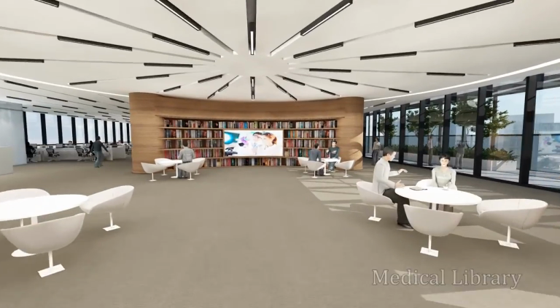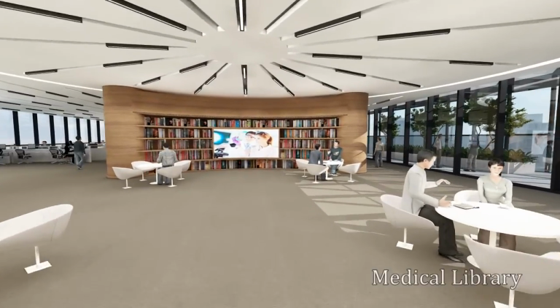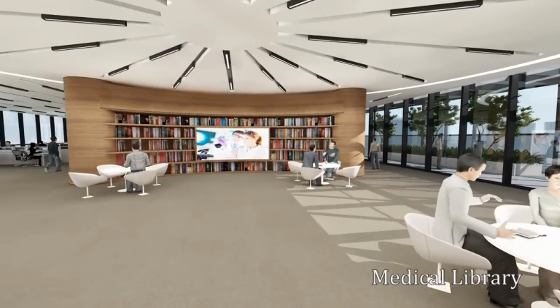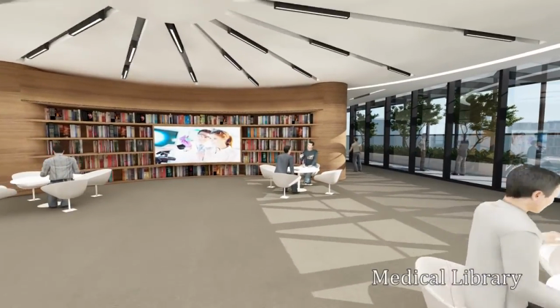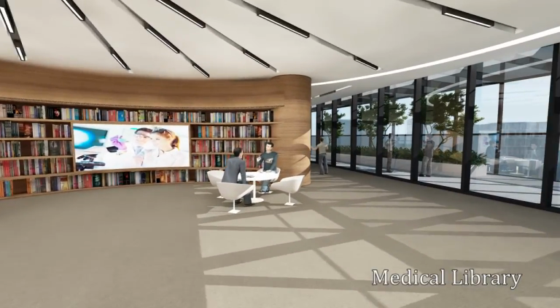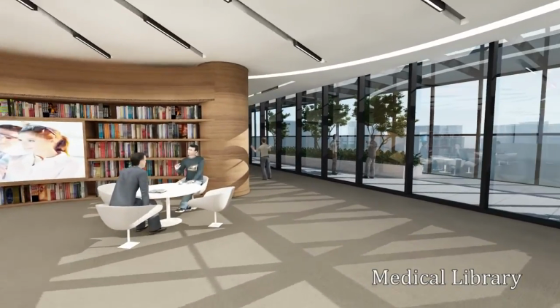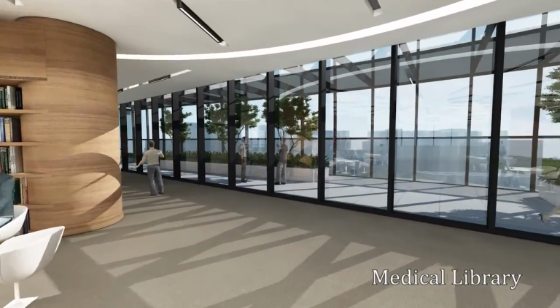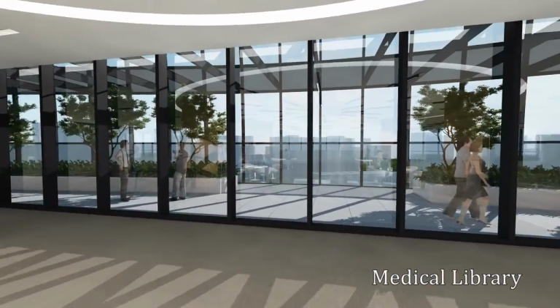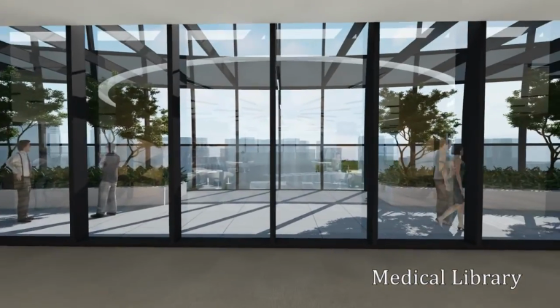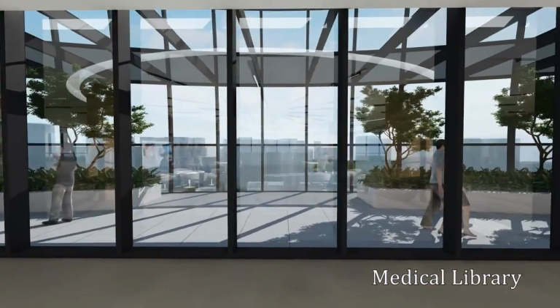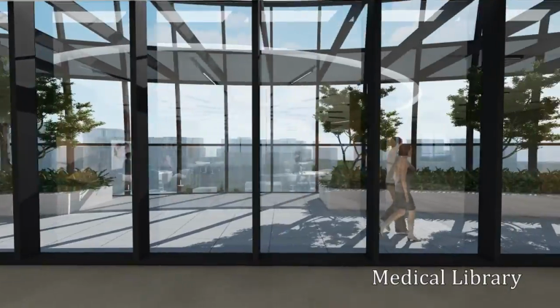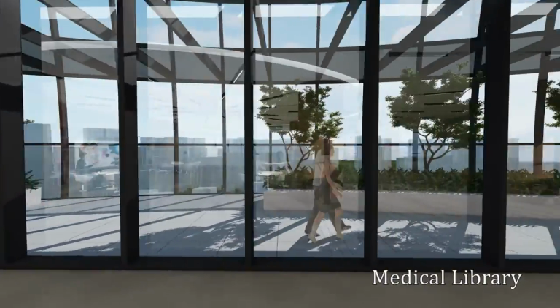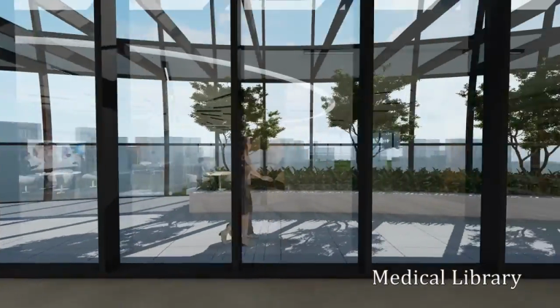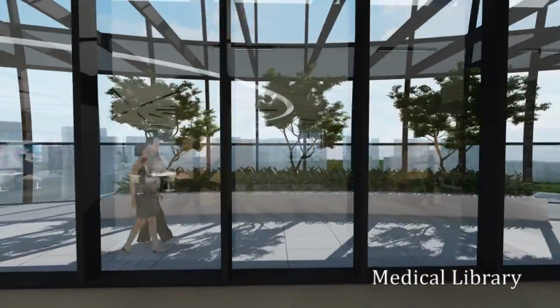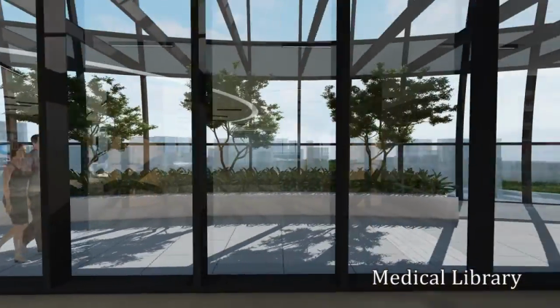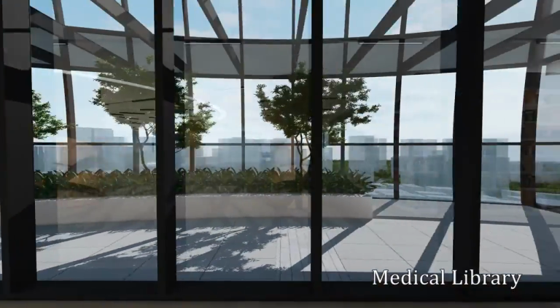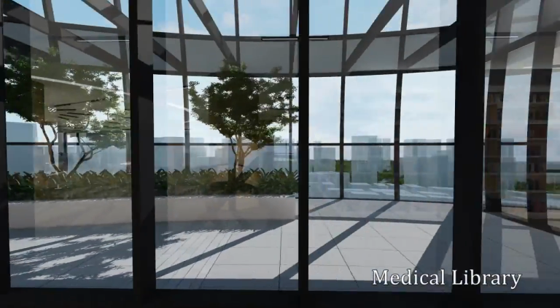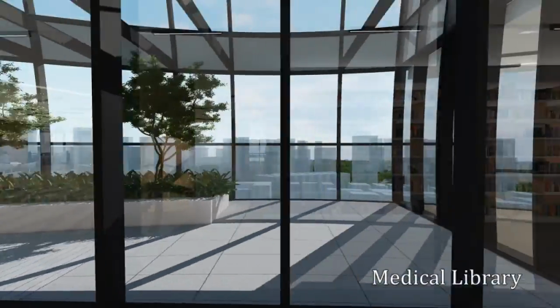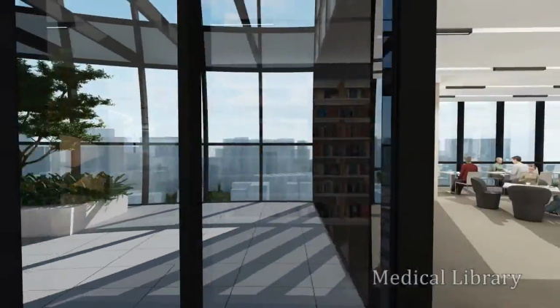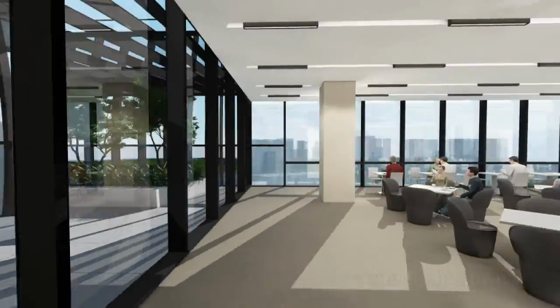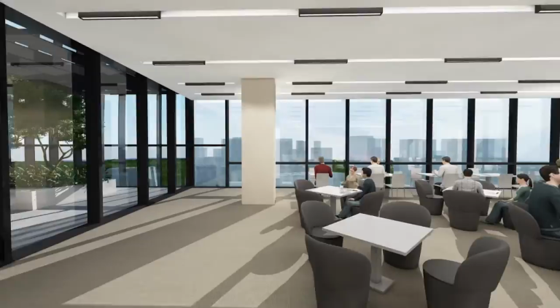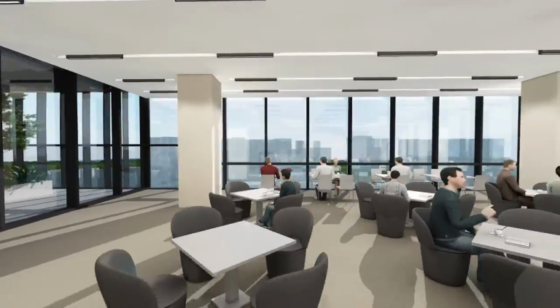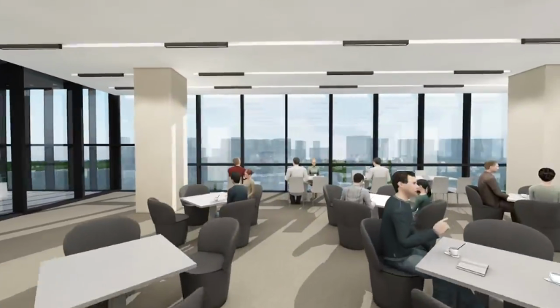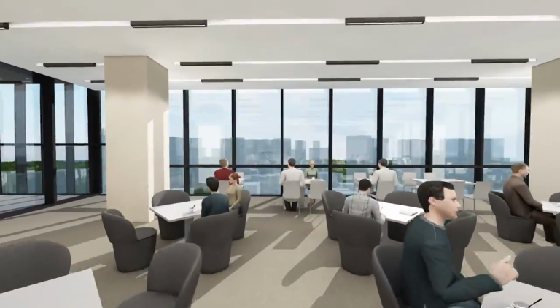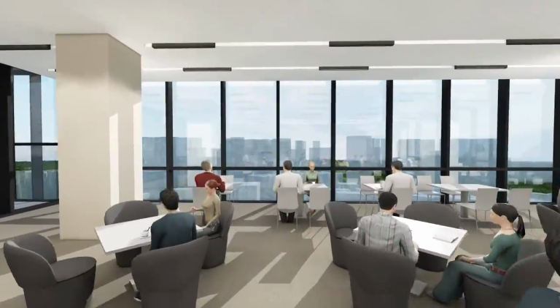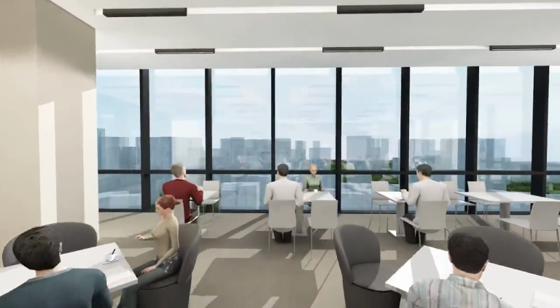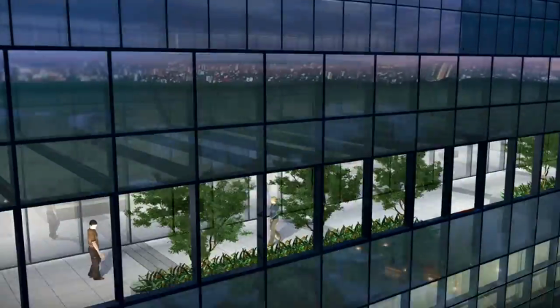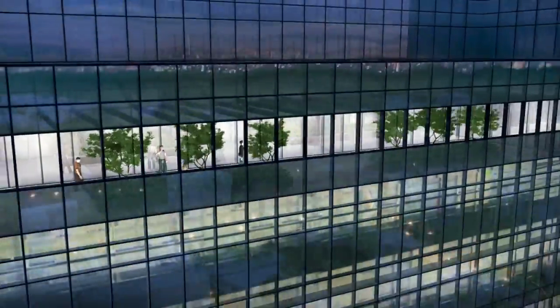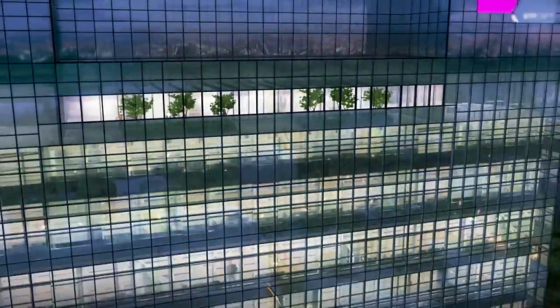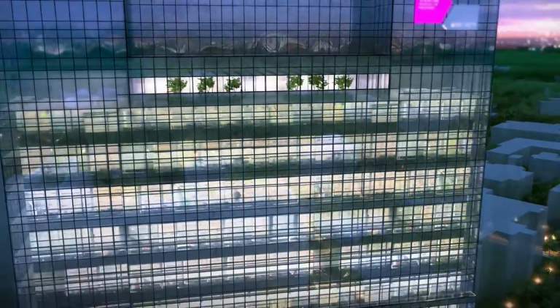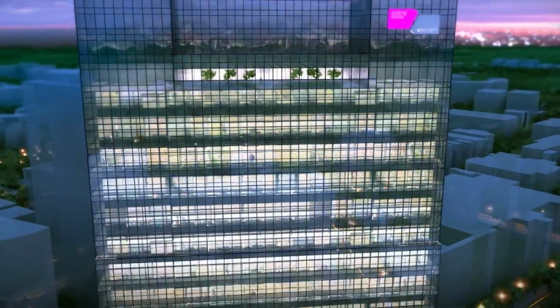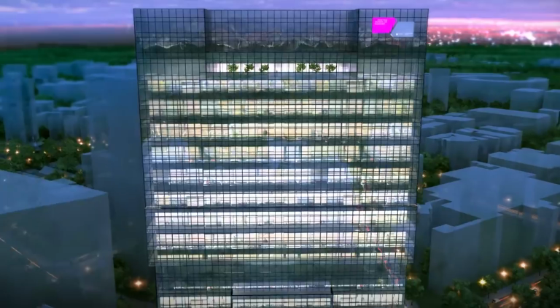Located at the crown of this building will be the school's new medical library. Beyond providing rich sources of information, the library will feature unique interactive spaces for staff and students to discuss ideas over a cup of coffee.